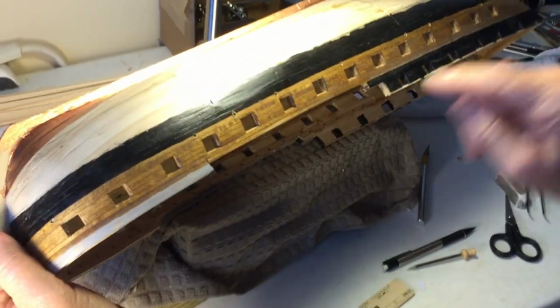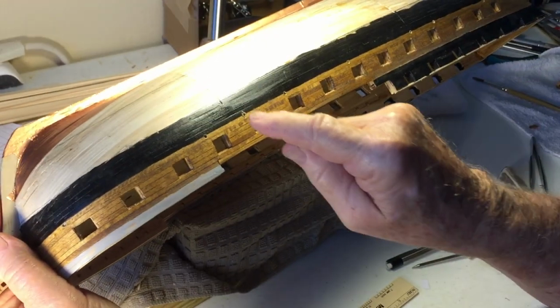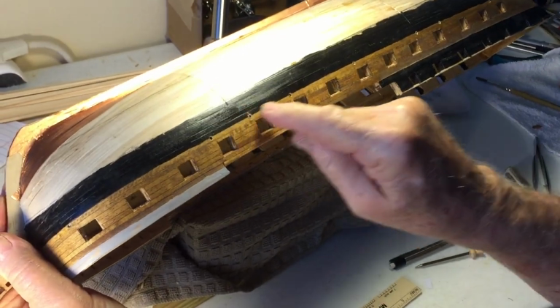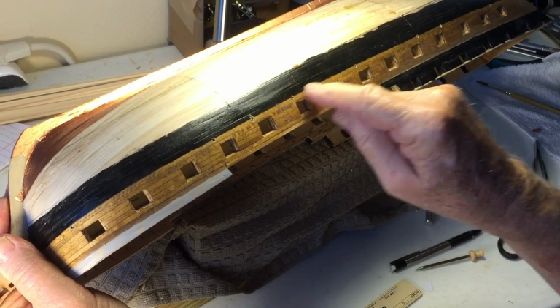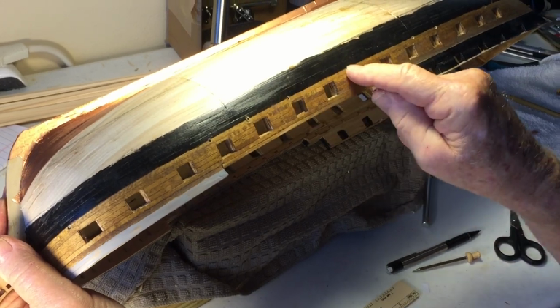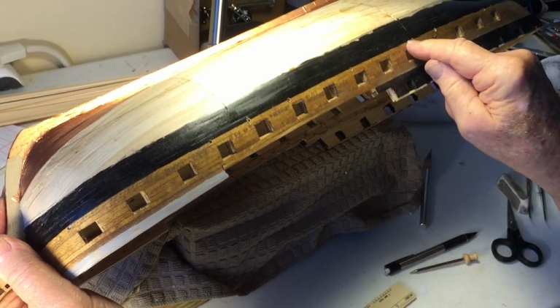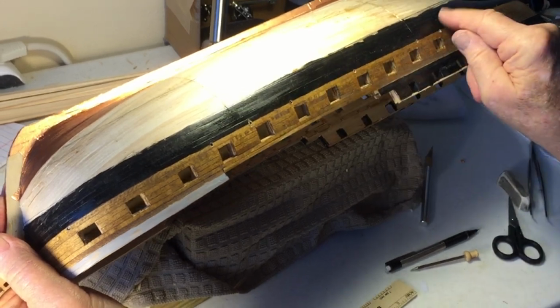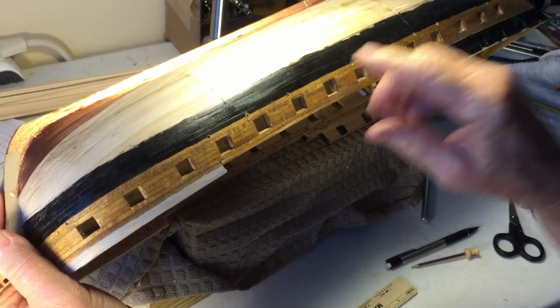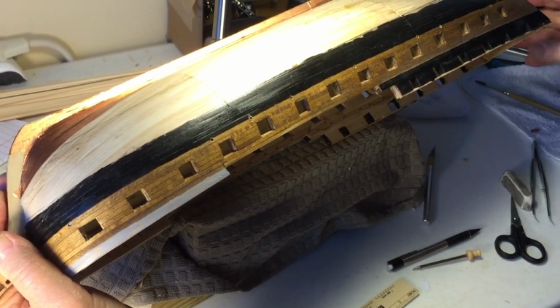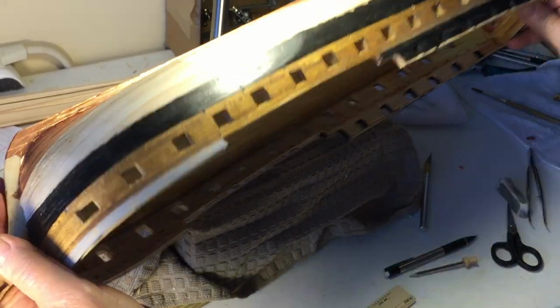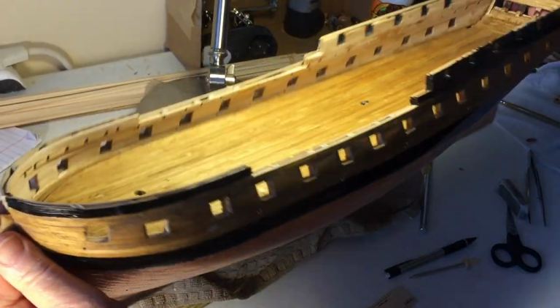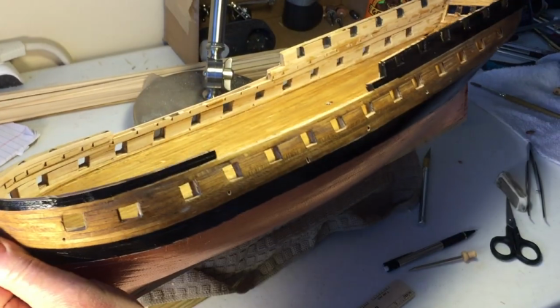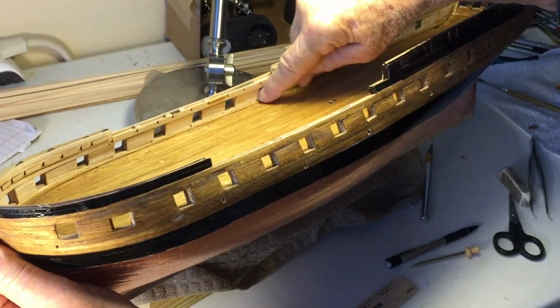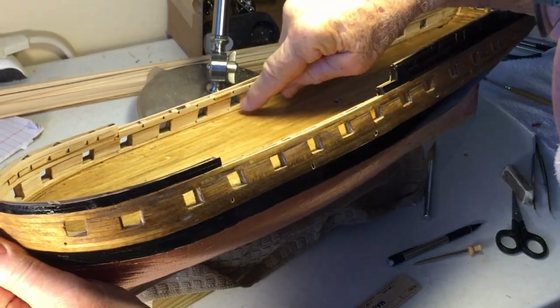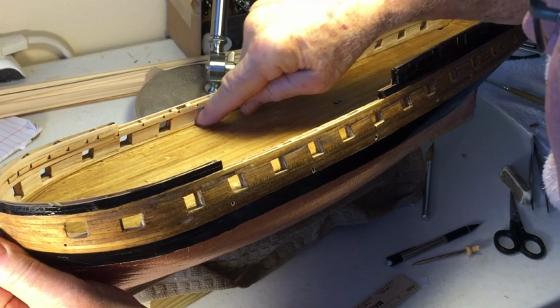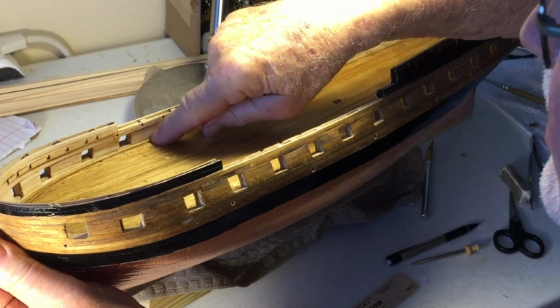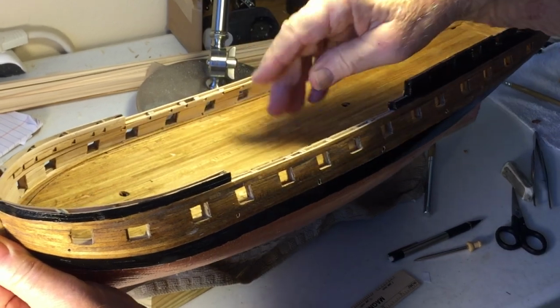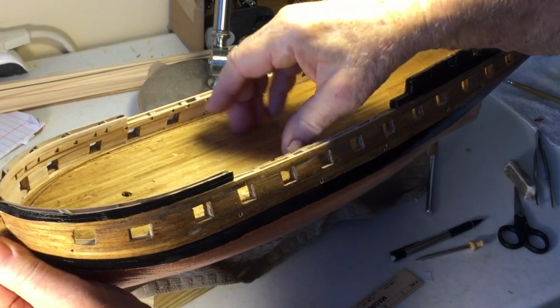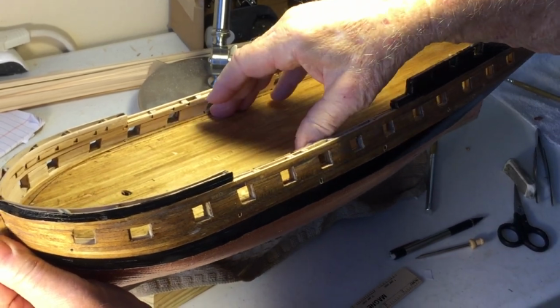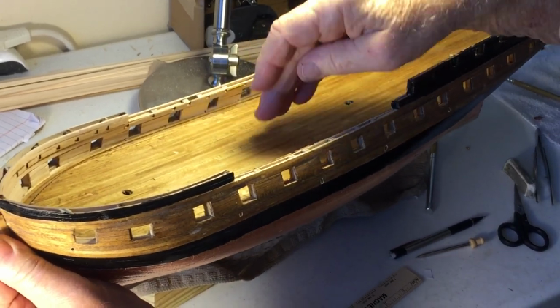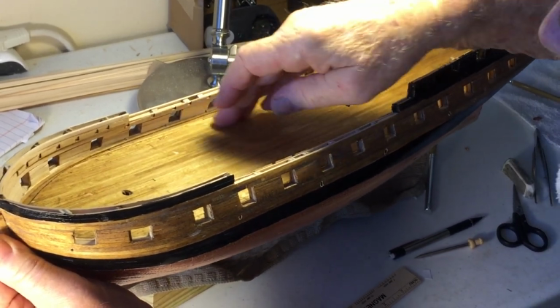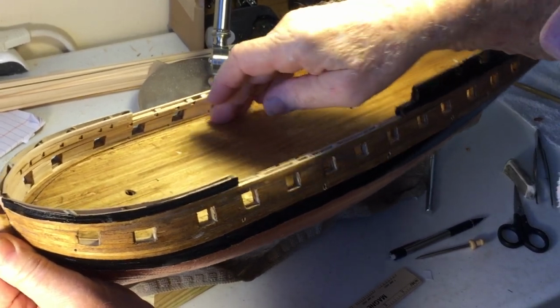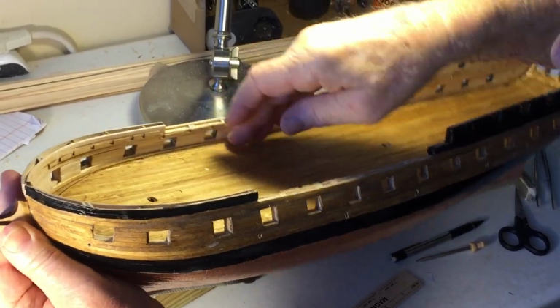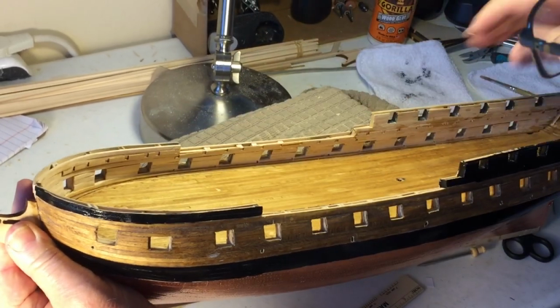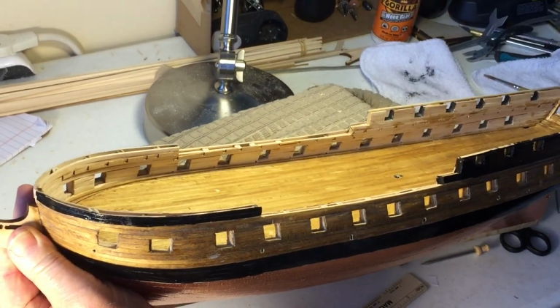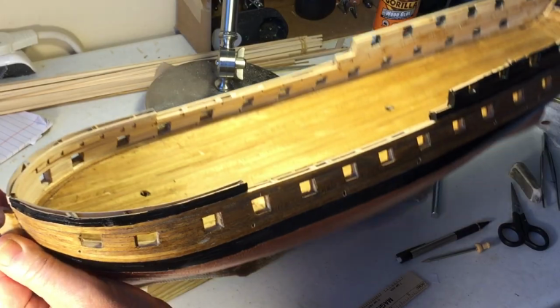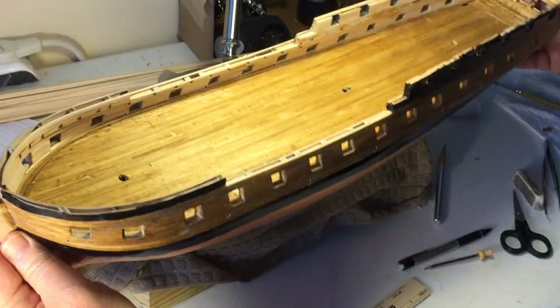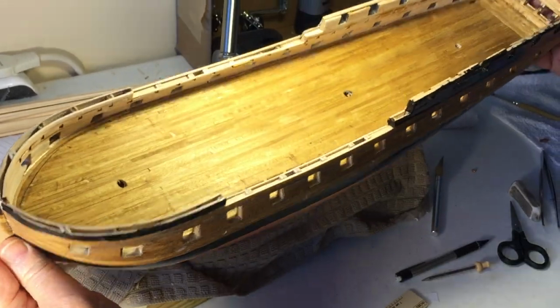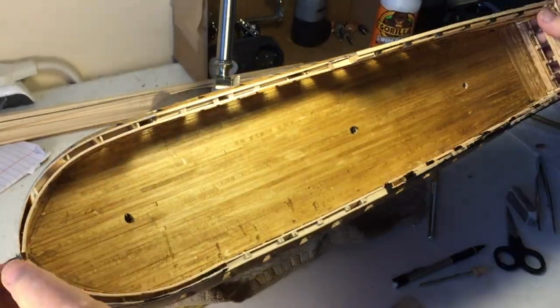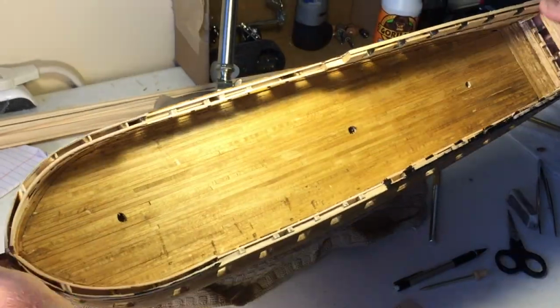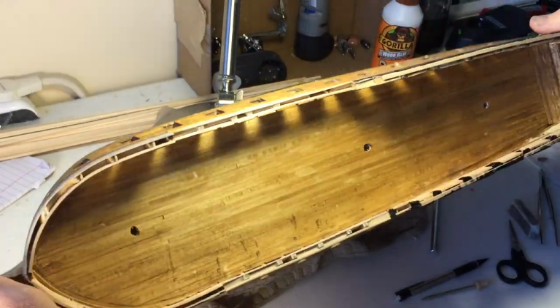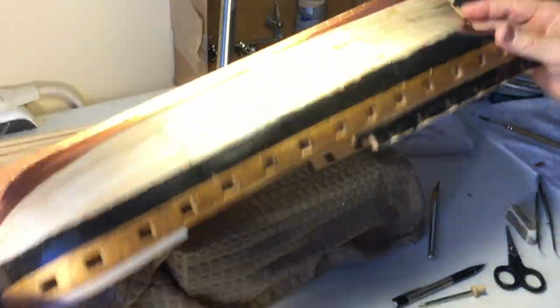Here's the drain holes that have been cut in. And you can see them on the inside here — that's where the water gets on the deck, and they can wash it out. Very good. Thank you, Ben.